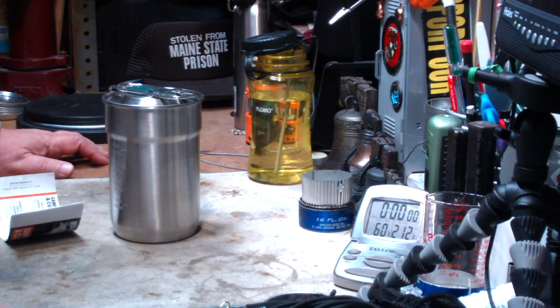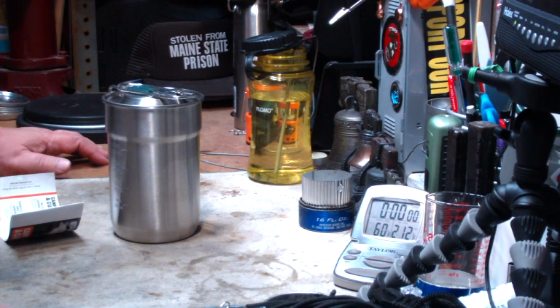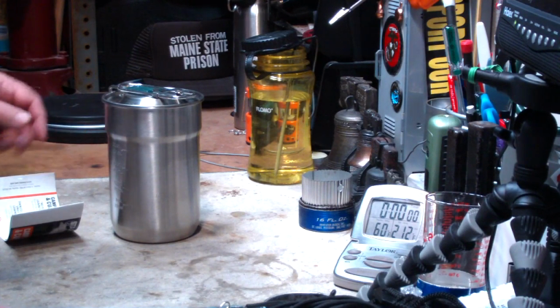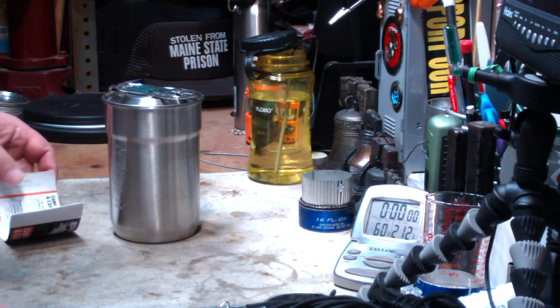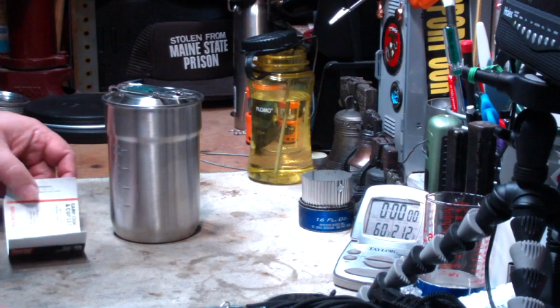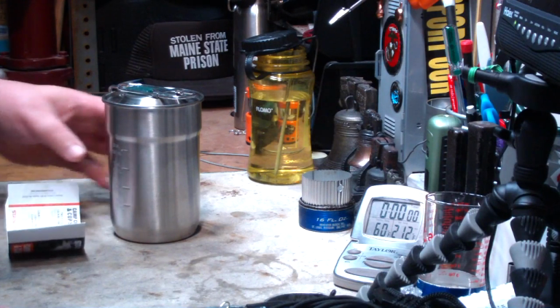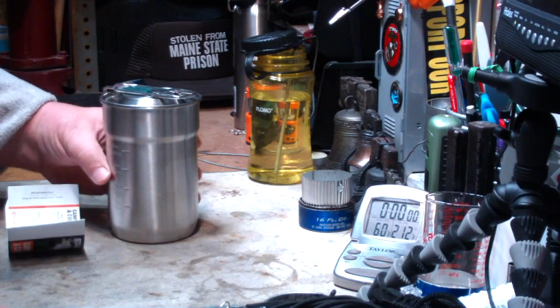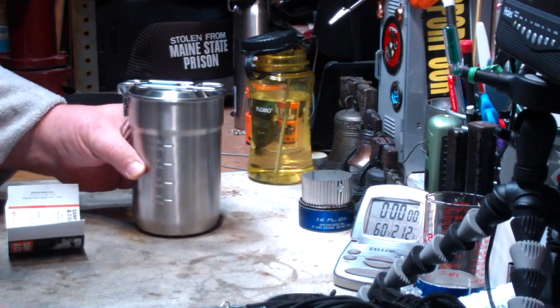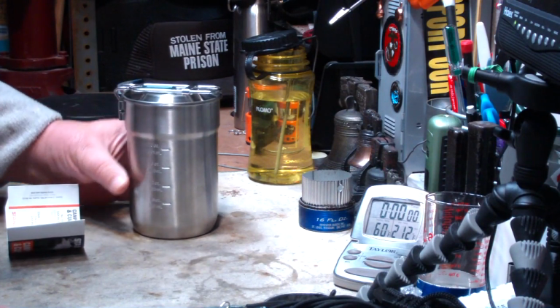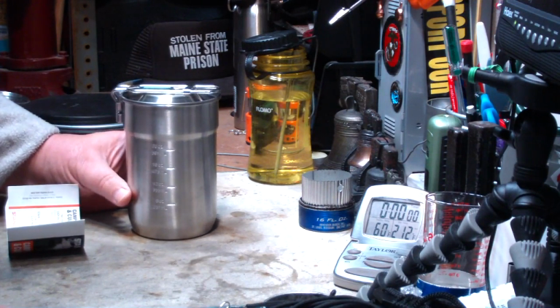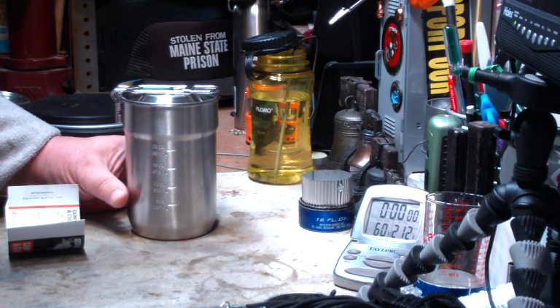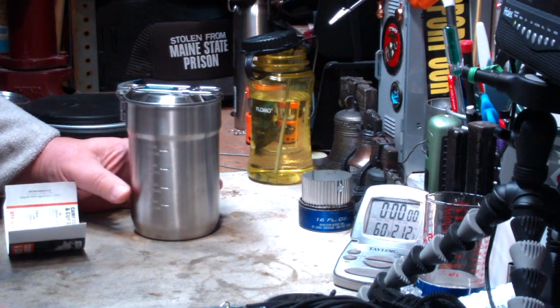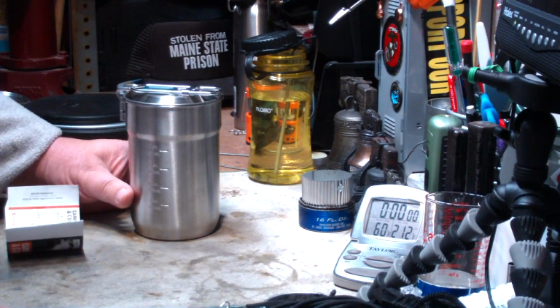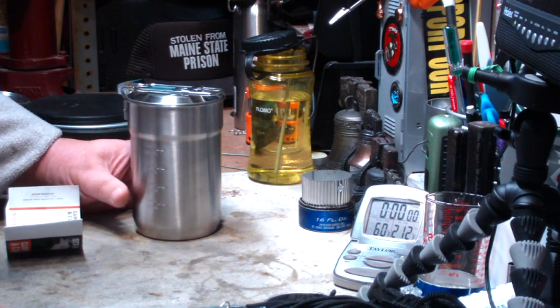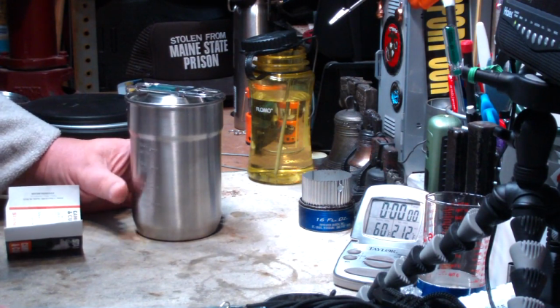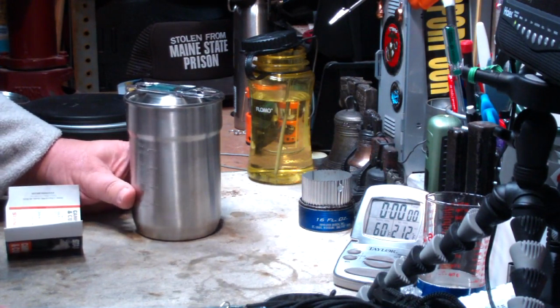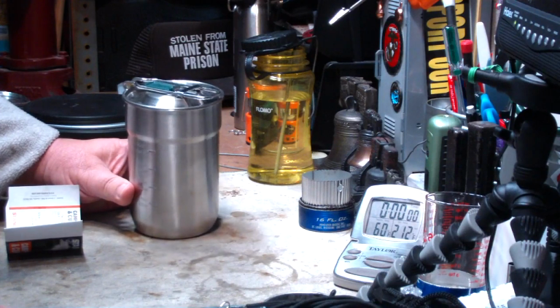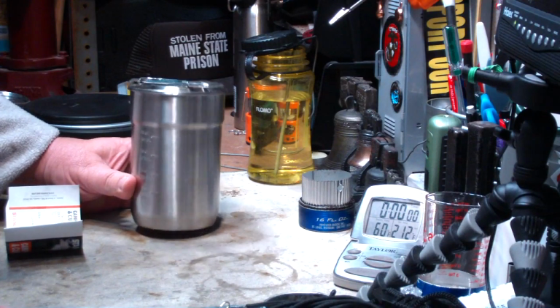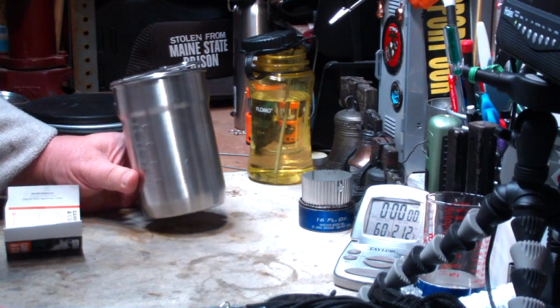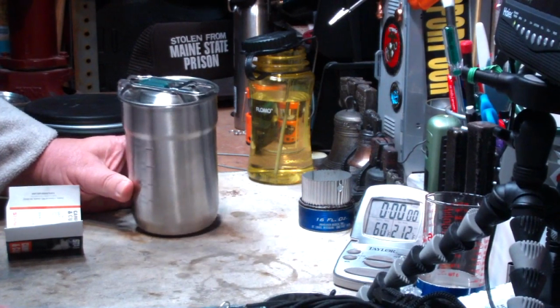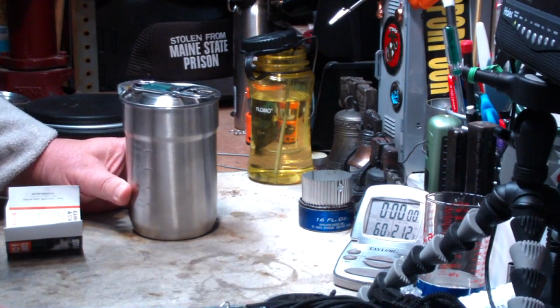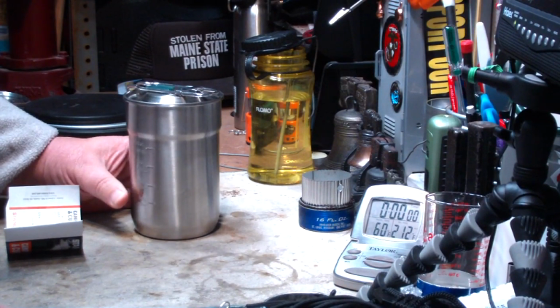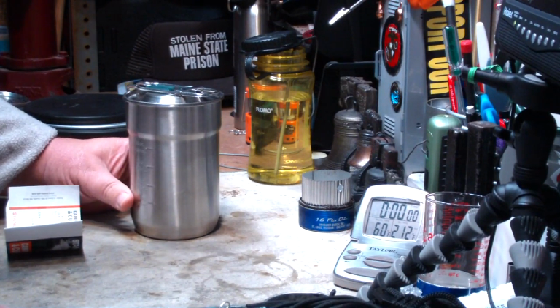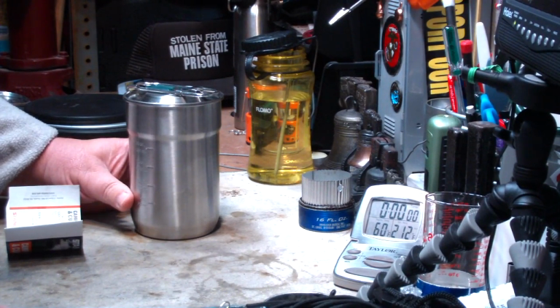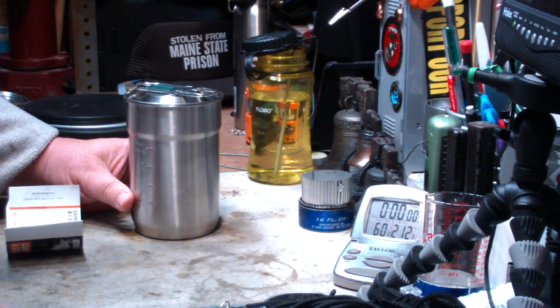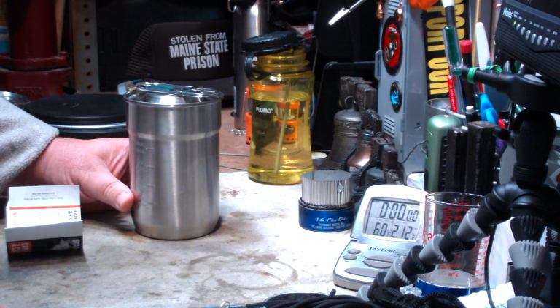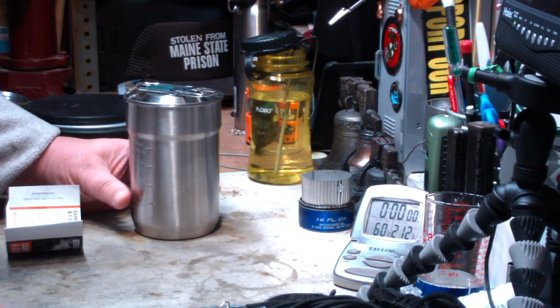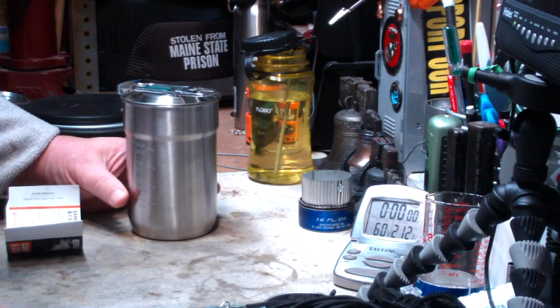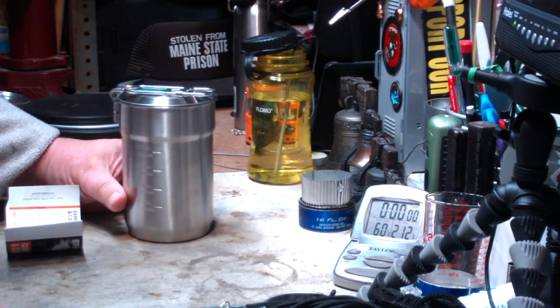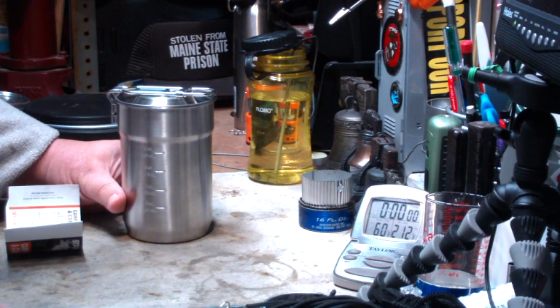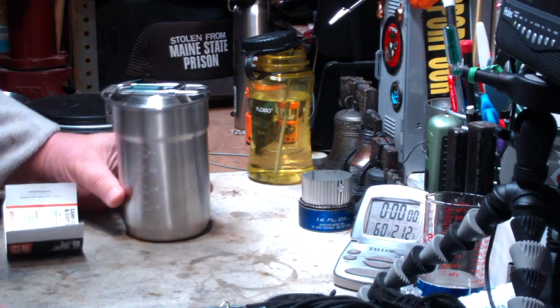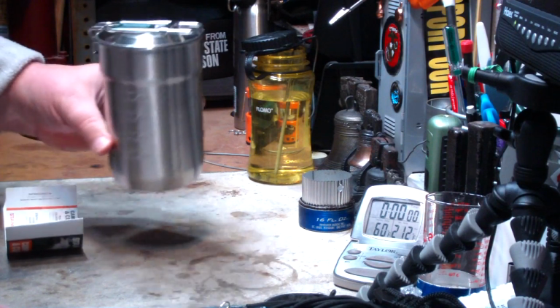Hi, Hiram here. I thought while I was out here doing tests on pots and stuff, I'd do another one on another cook set that I've been requested to do a bunch of times. This is the Stanley Camp Cook and Cup Set.